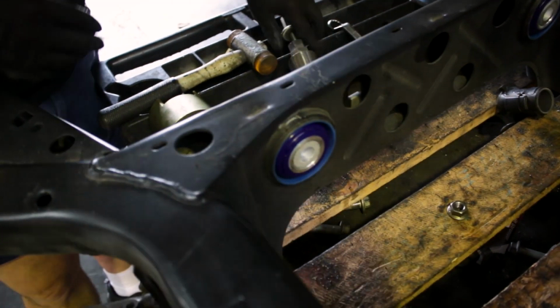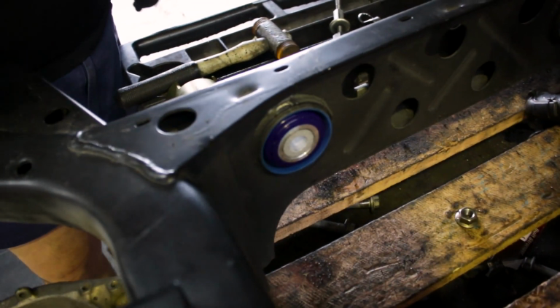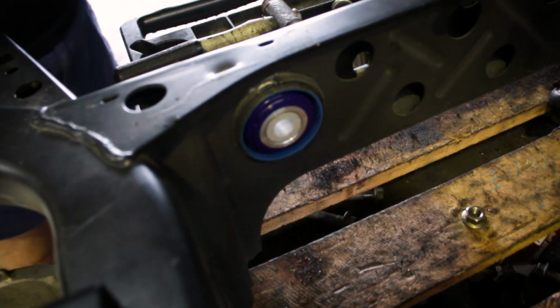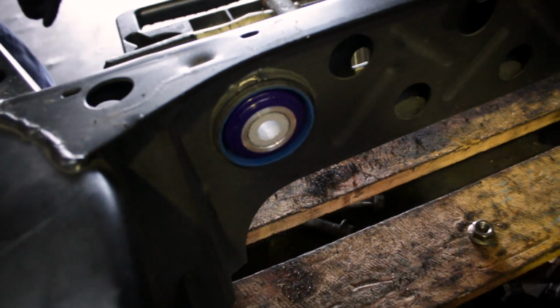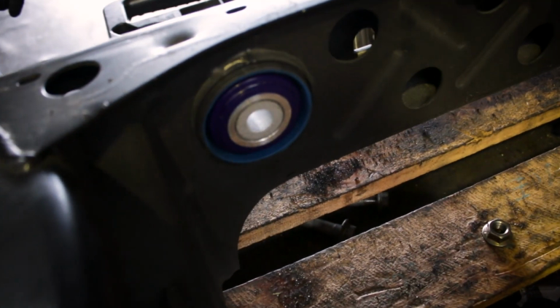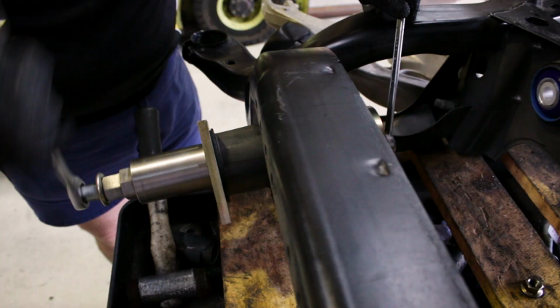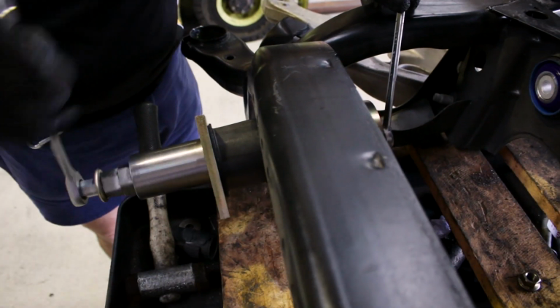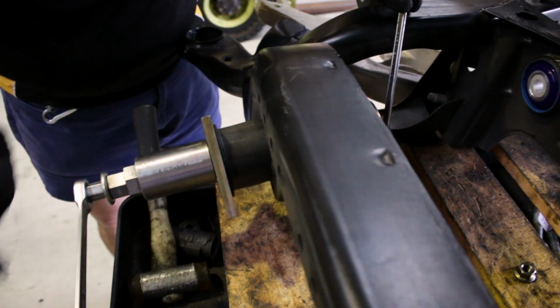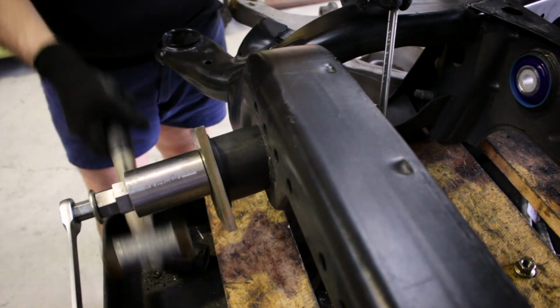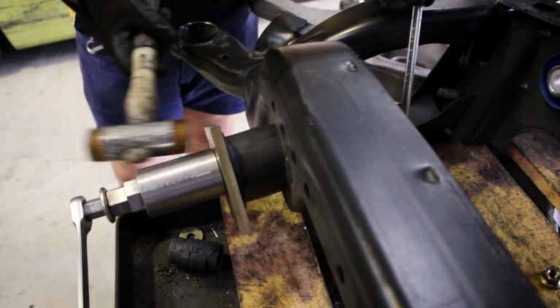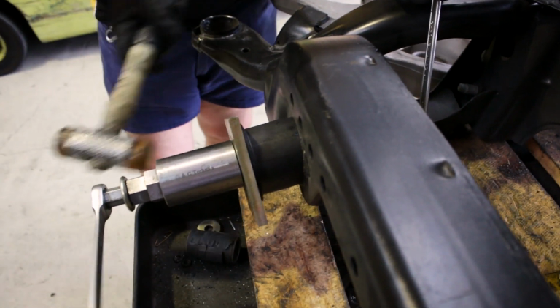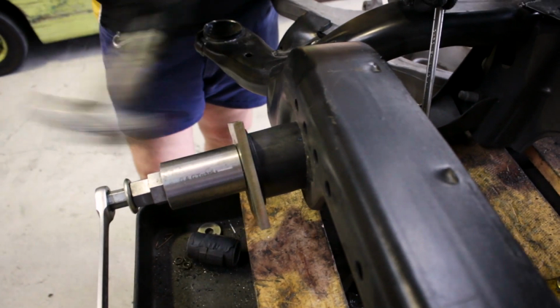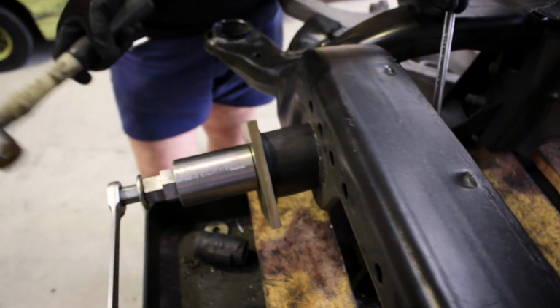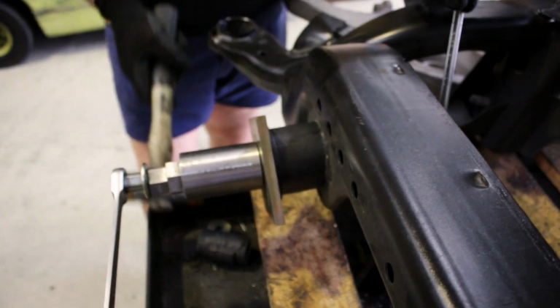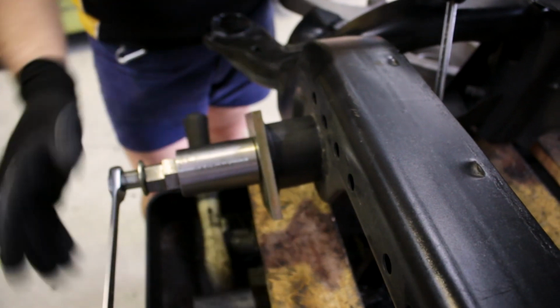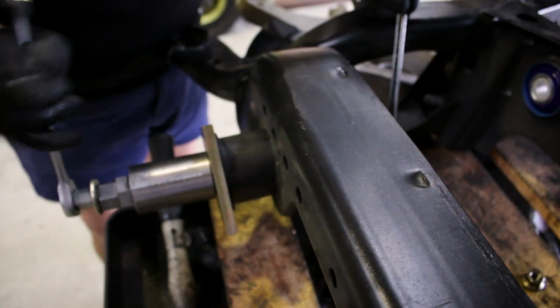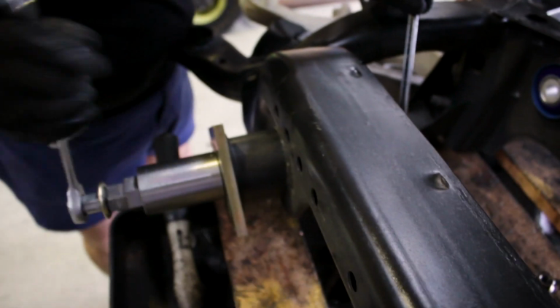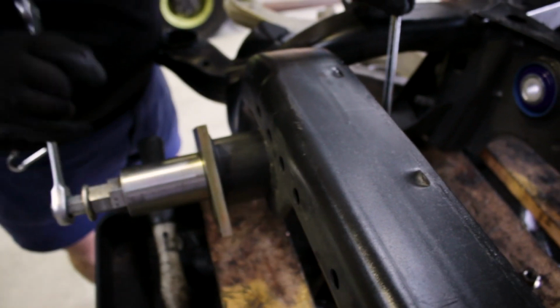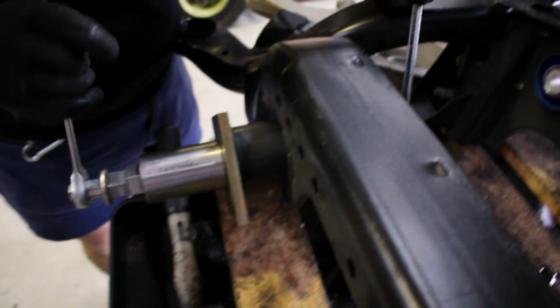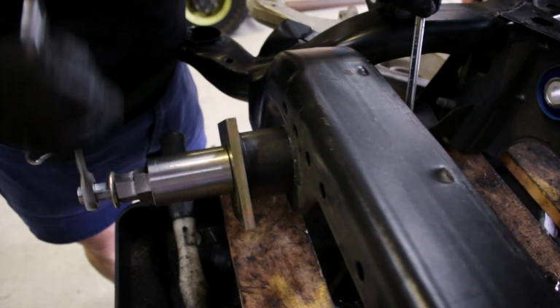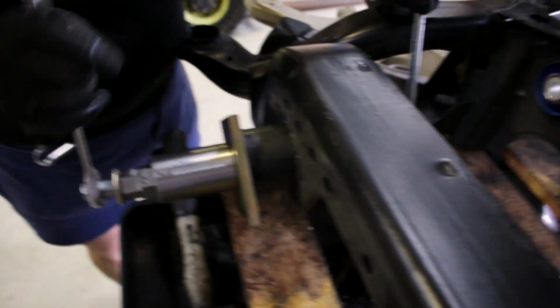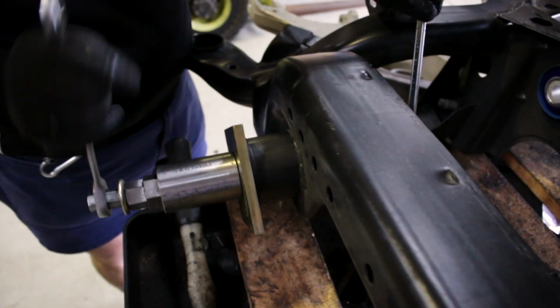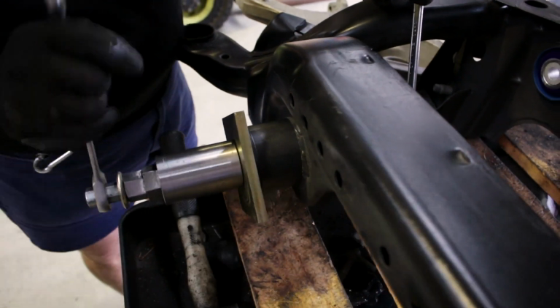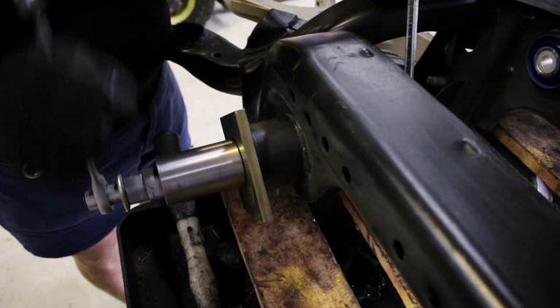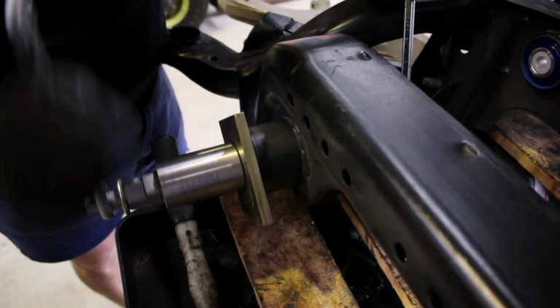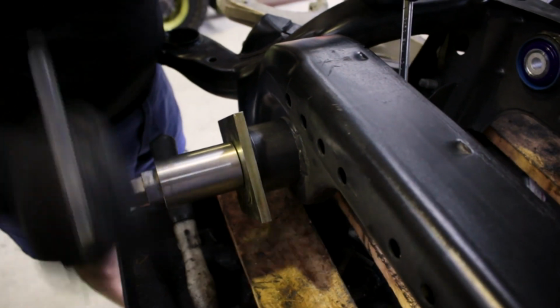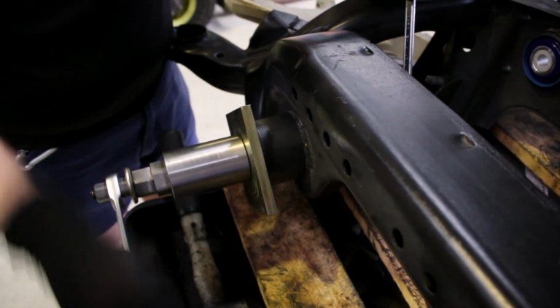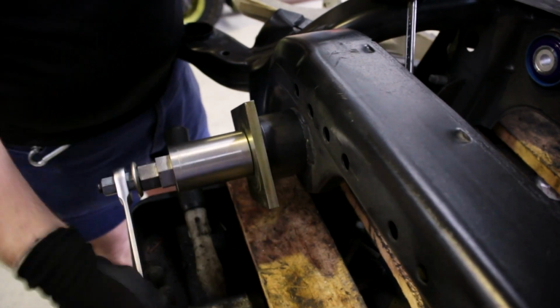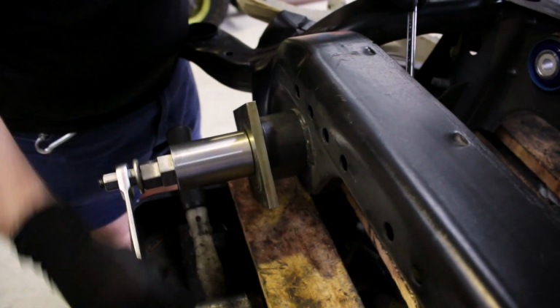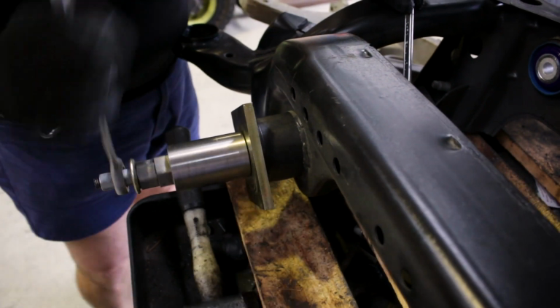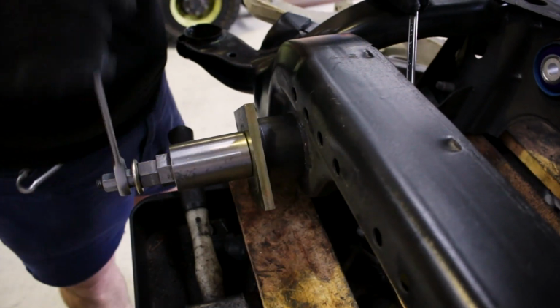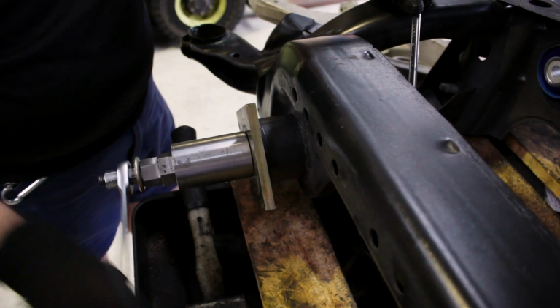That's the finished bush there. Here's another shot showing the initial installation process. Sometimes you just need a bit of a tap to make them square, and once they find the centre they draw in nice and easy.